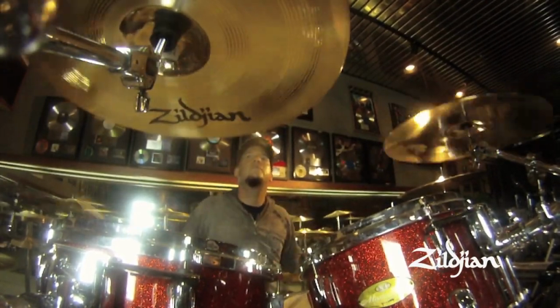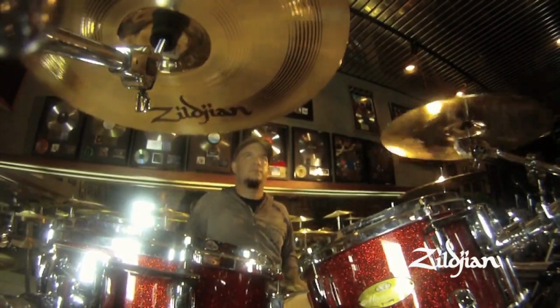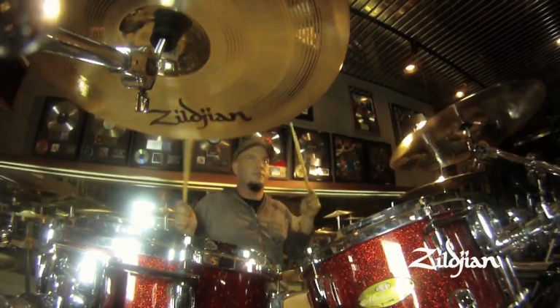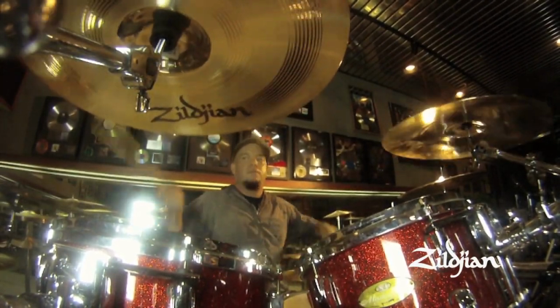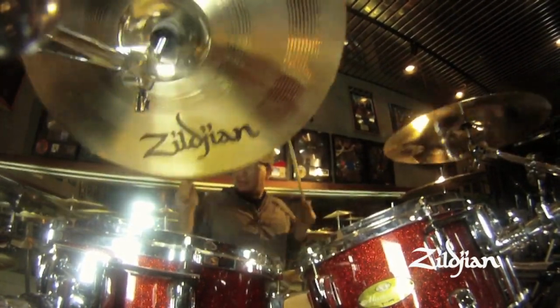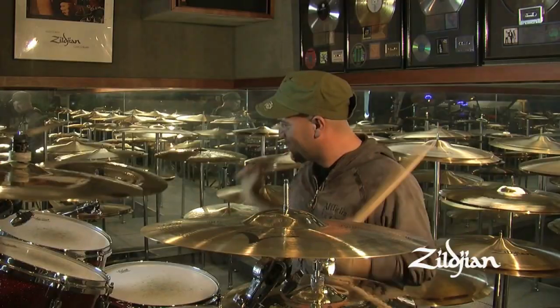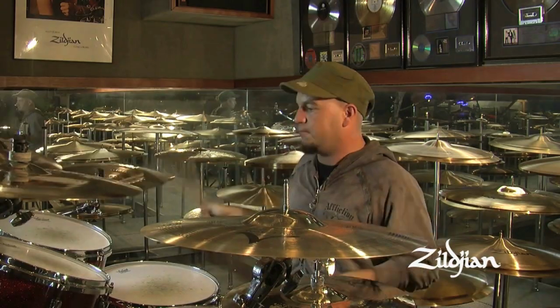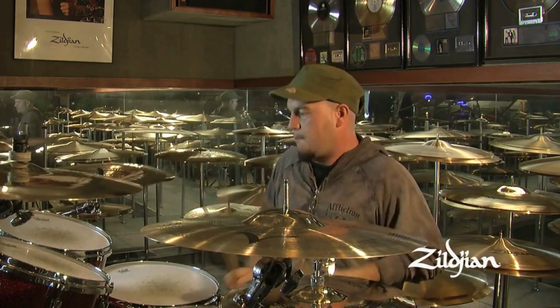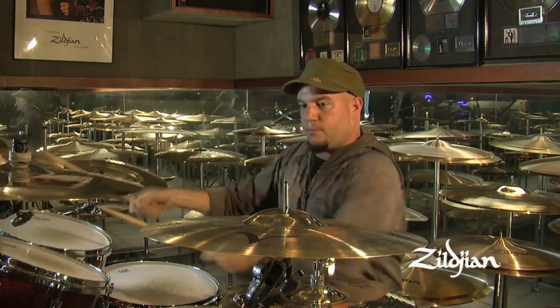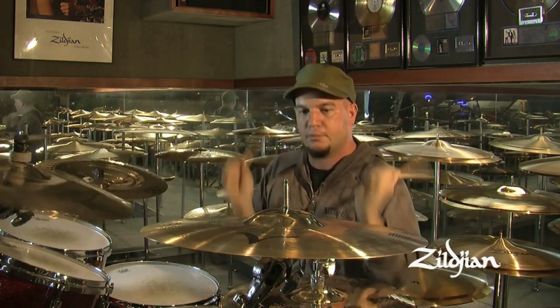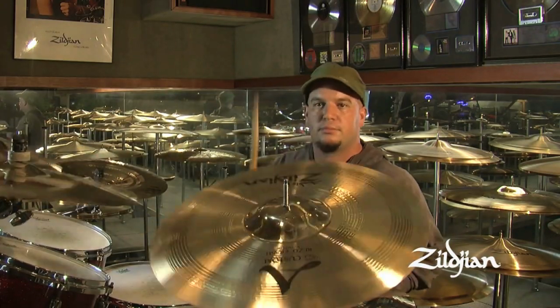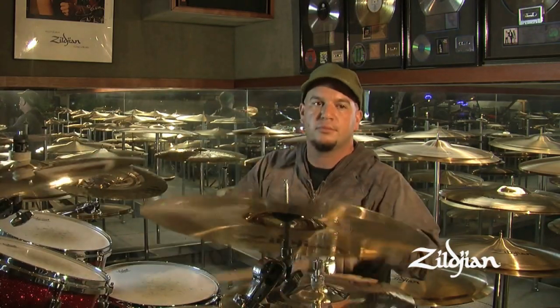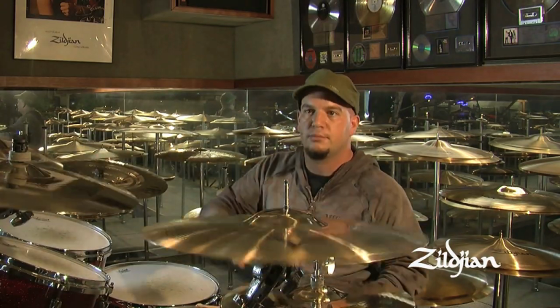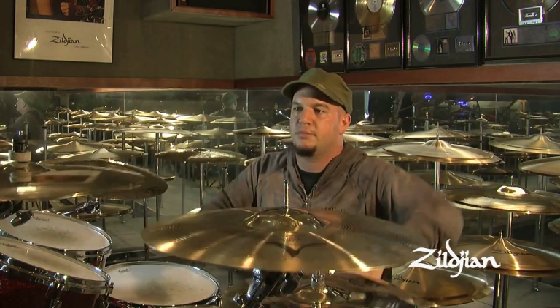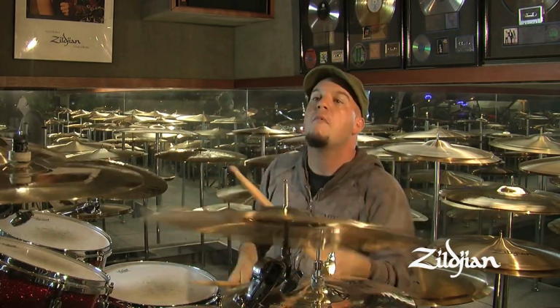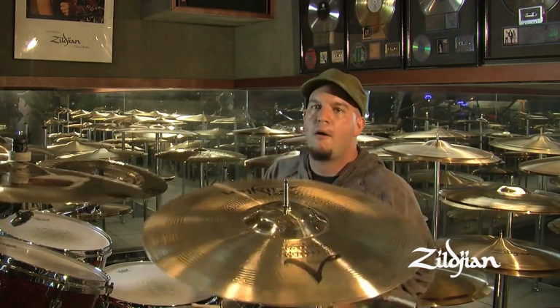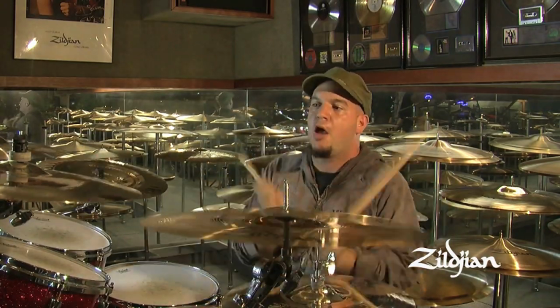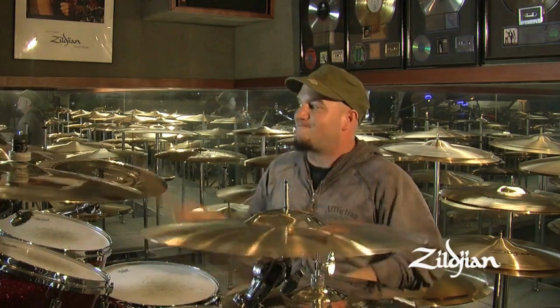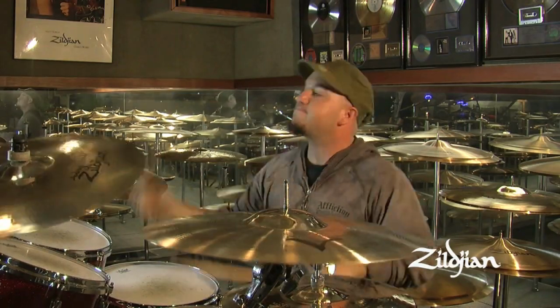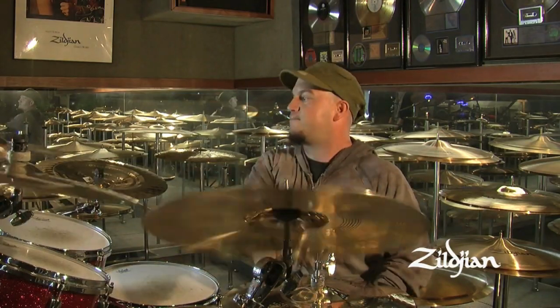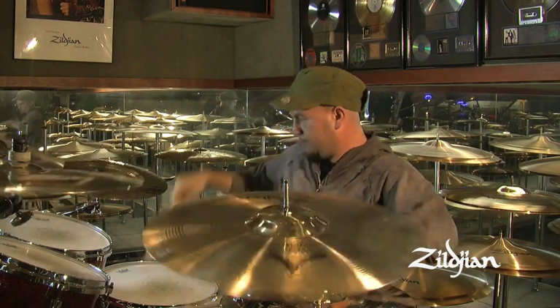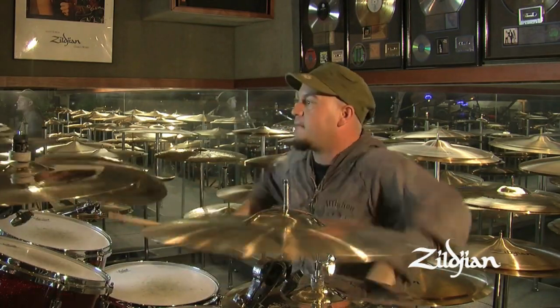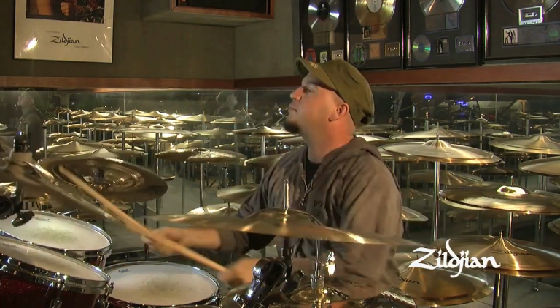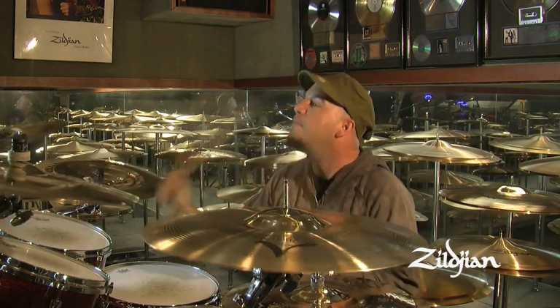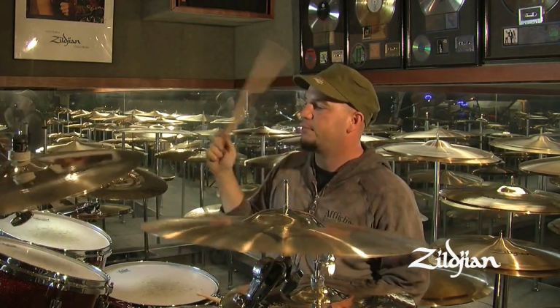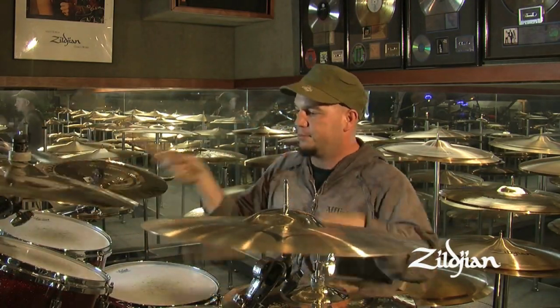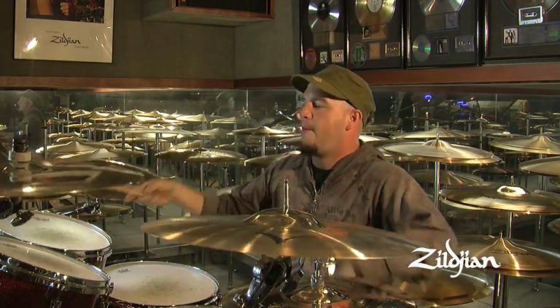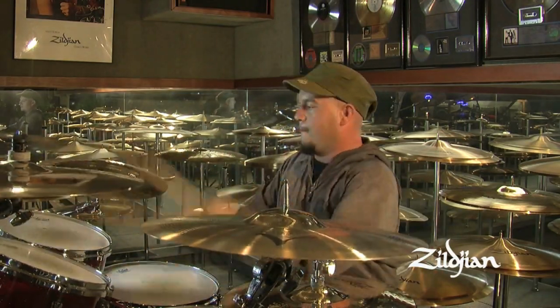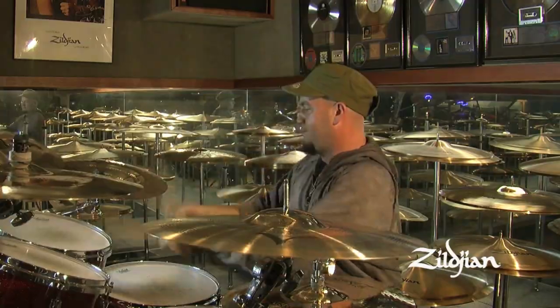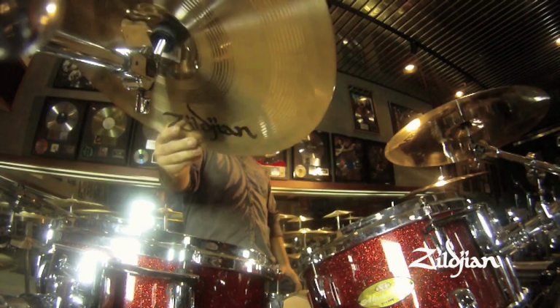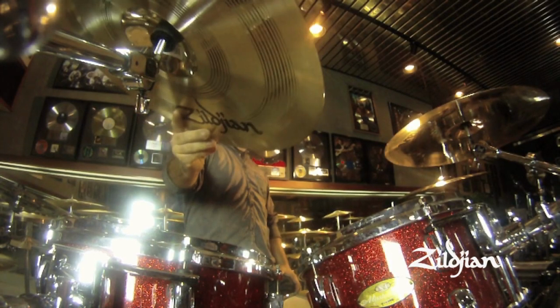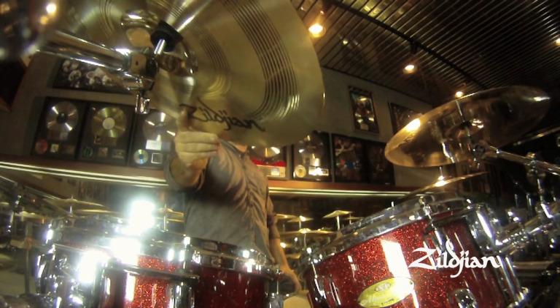Personally, for myself, I've been using the 17-inch A-Custom for years. They've always been my favorite cymbals that I've been using for crashes and everything like that. And that's pretty much until they showed me the Resil Crash right here.